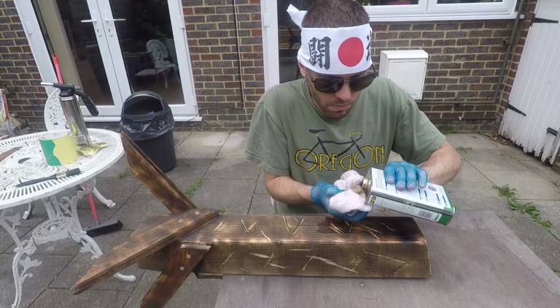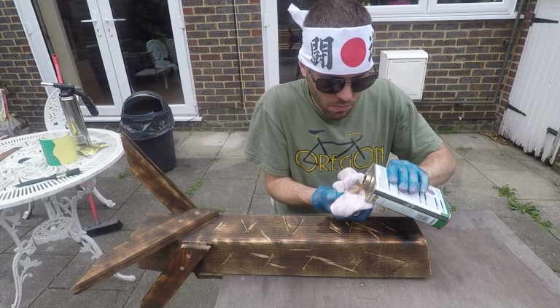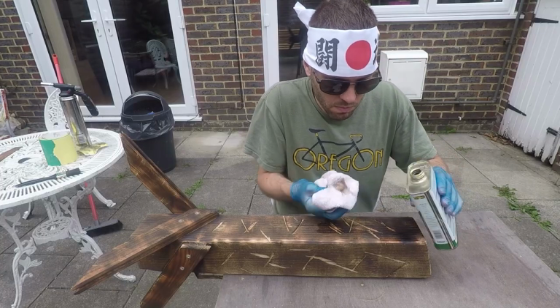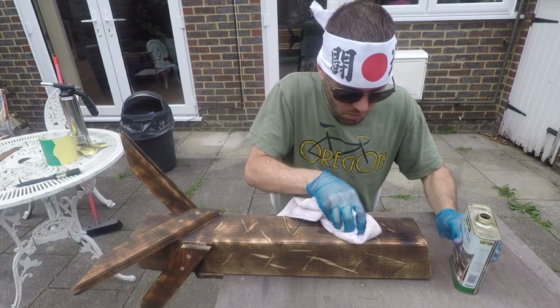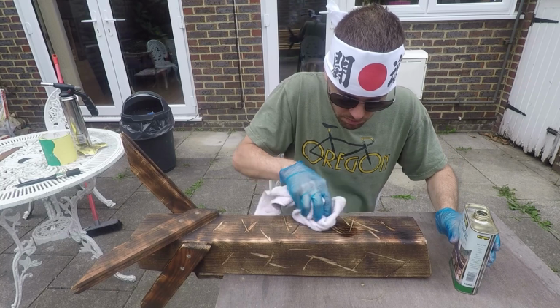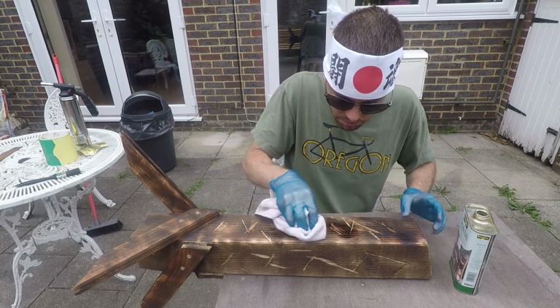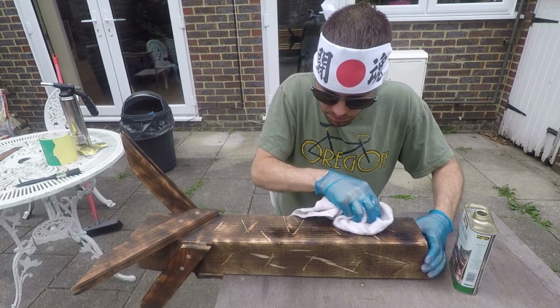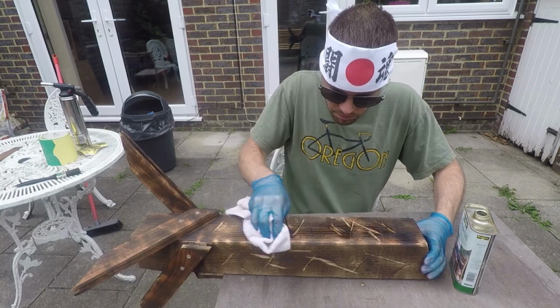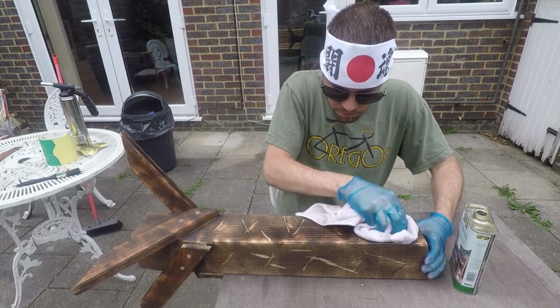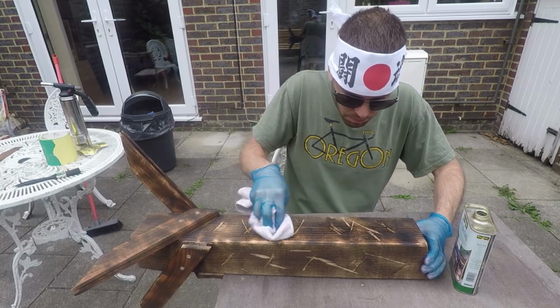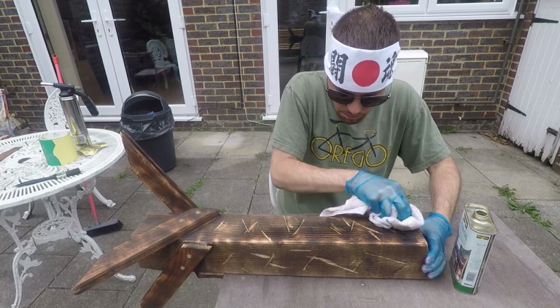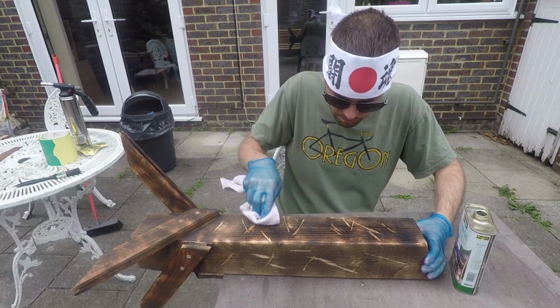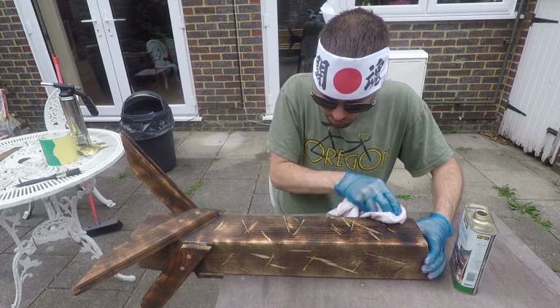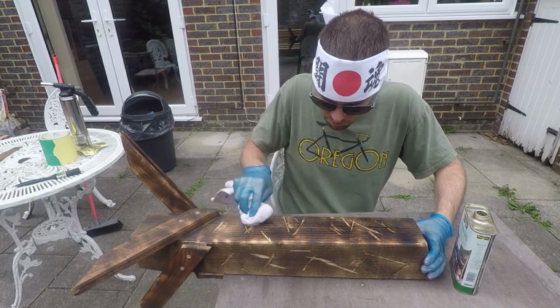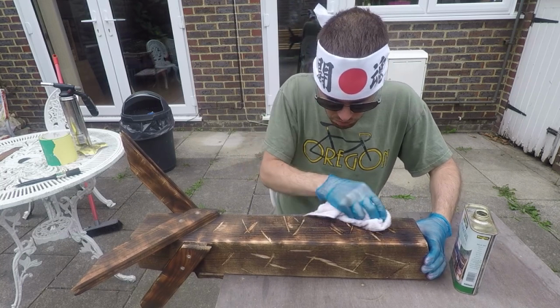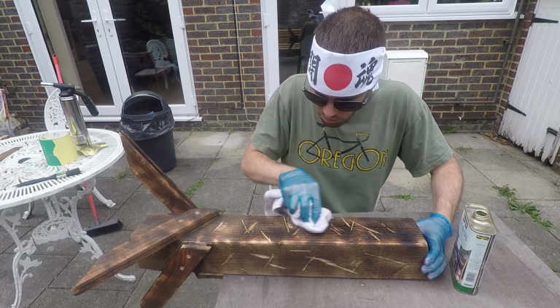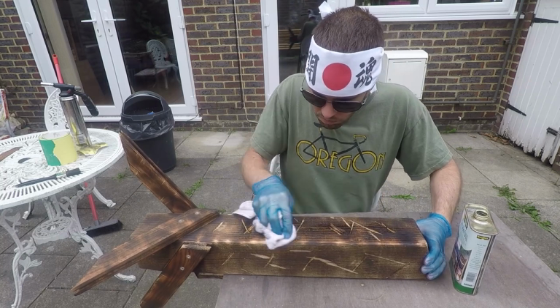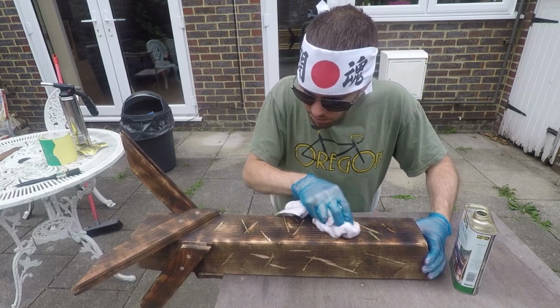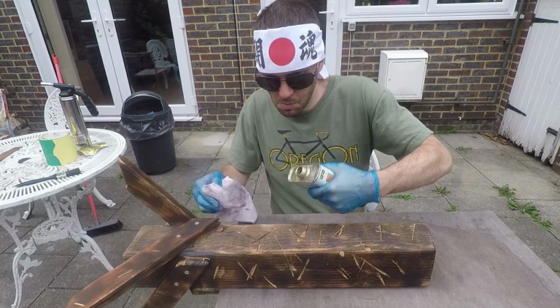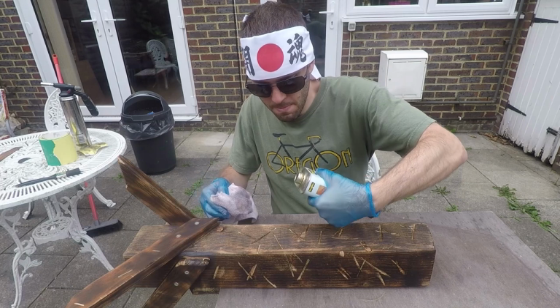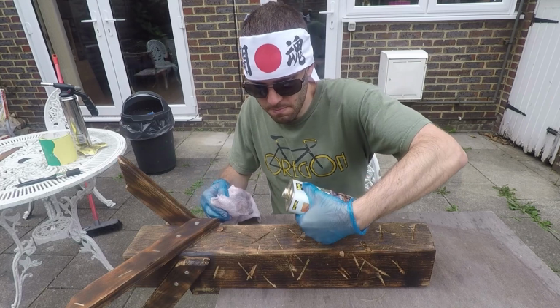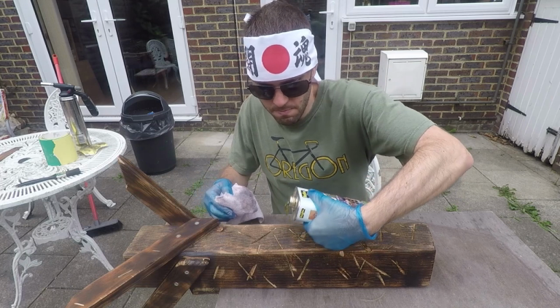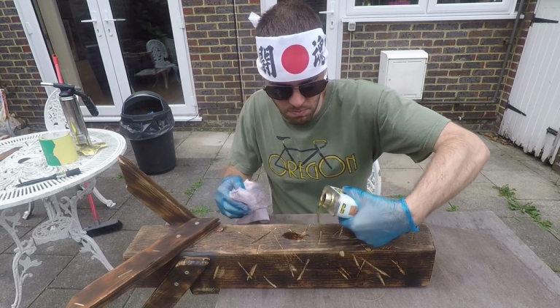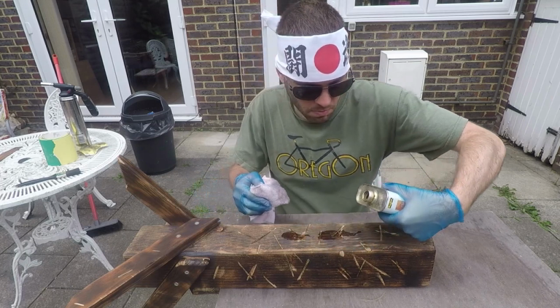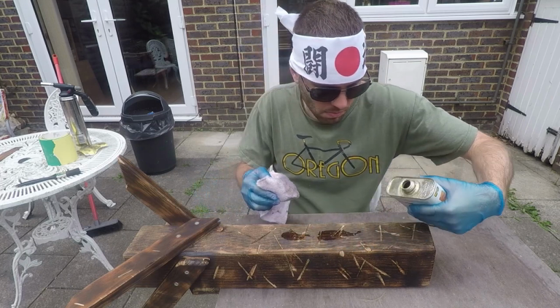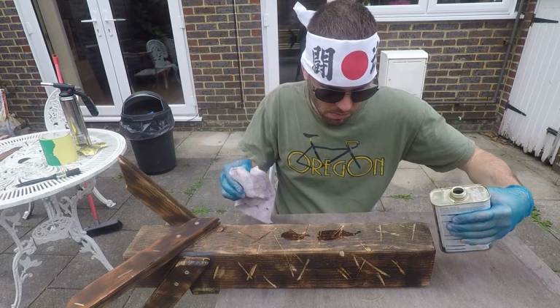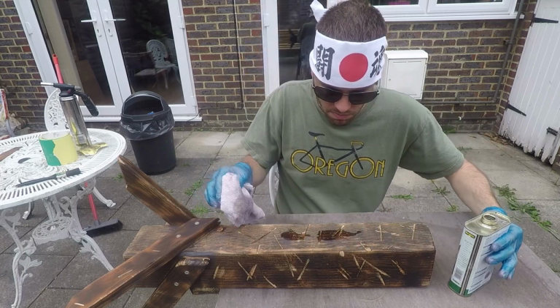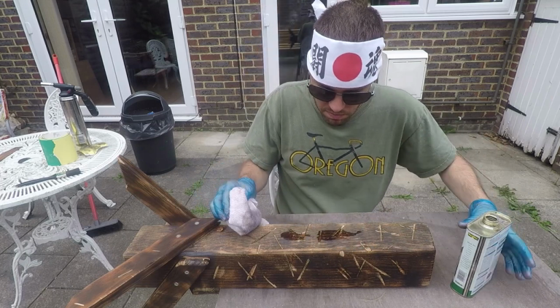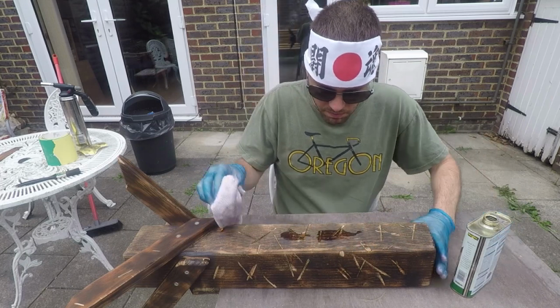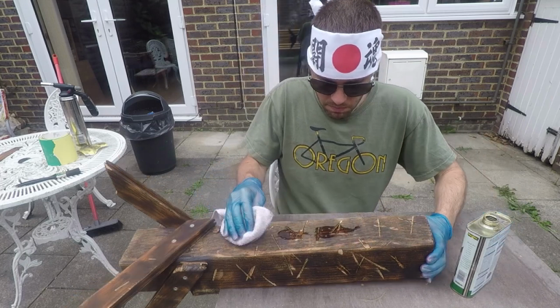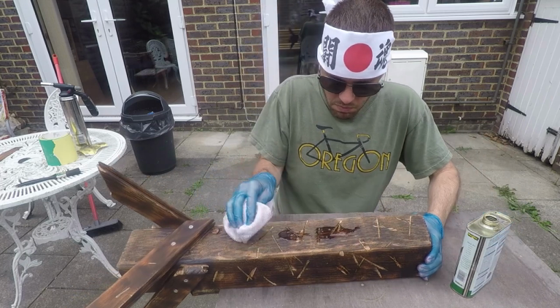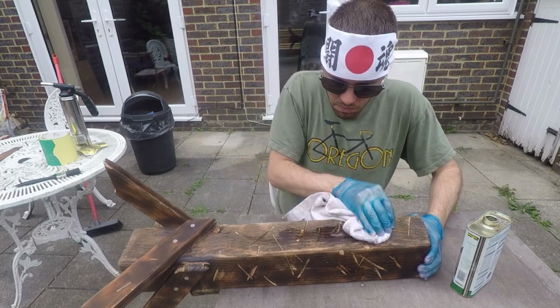Finally, the wax on, wax off magic of teak oil. As with every maker YouTube video, you gotta show this money shot, and it makes the wood last for about another 10 years longer.